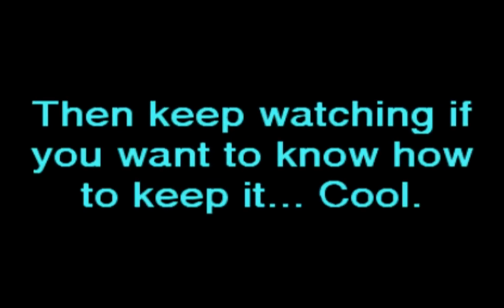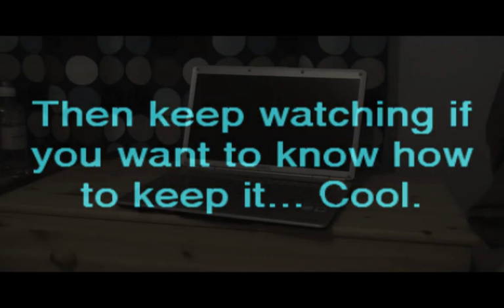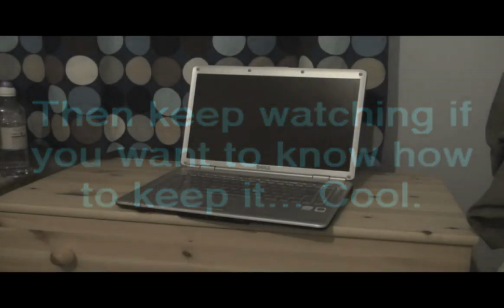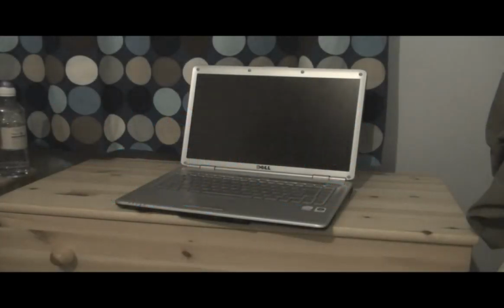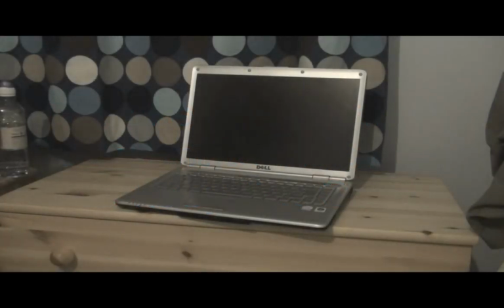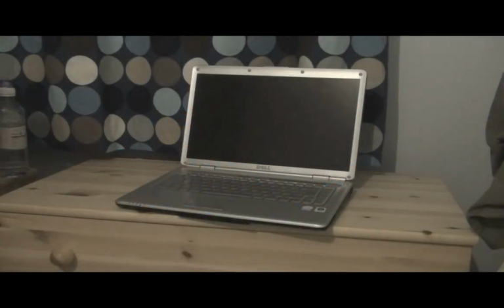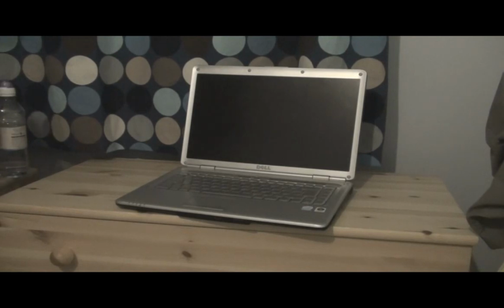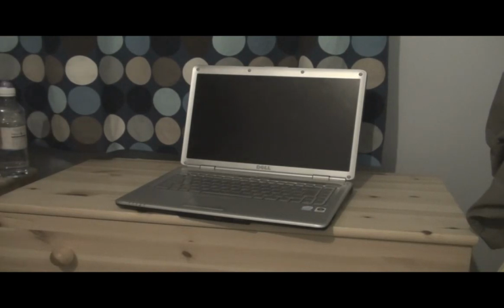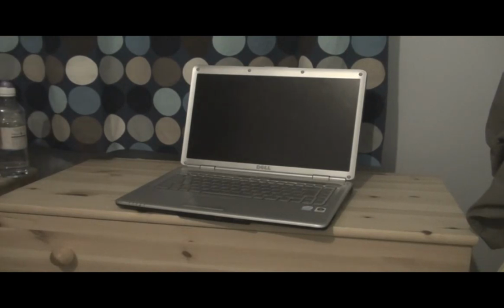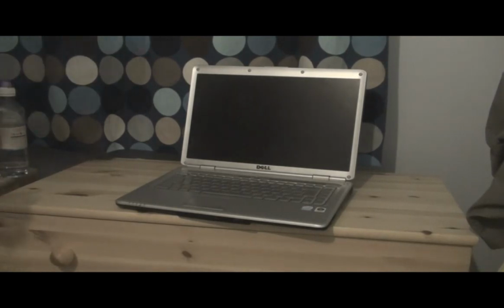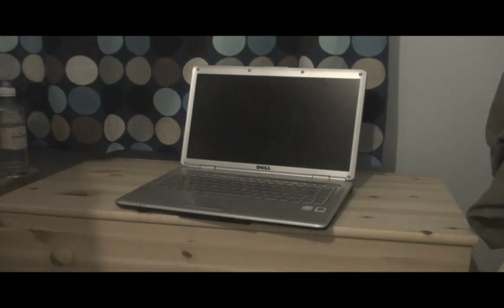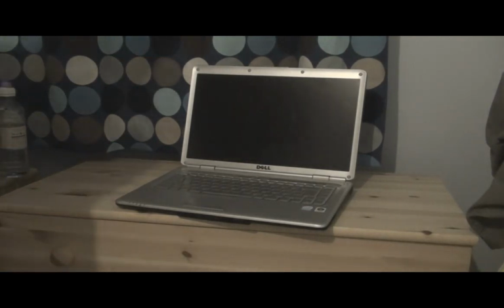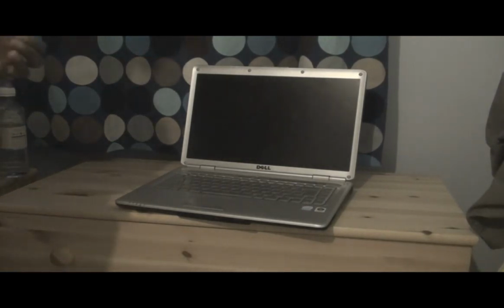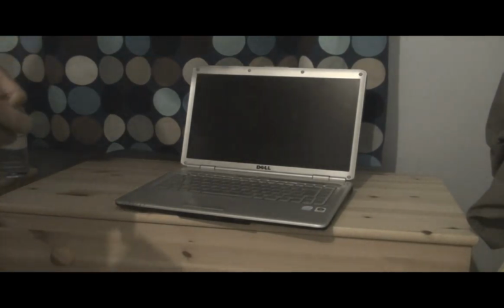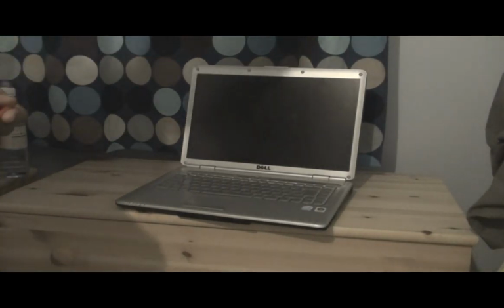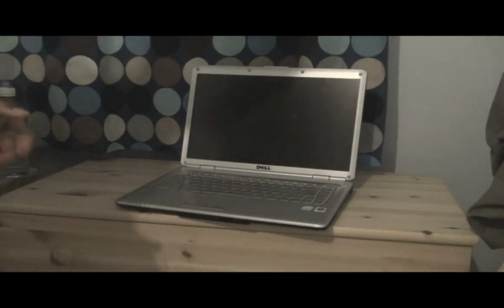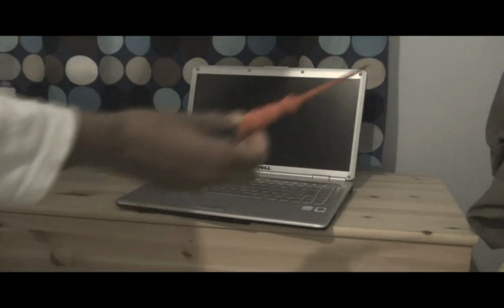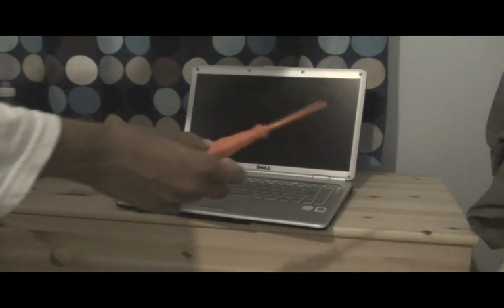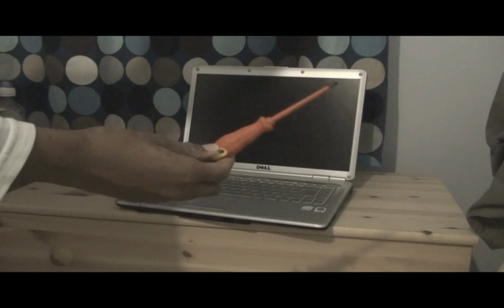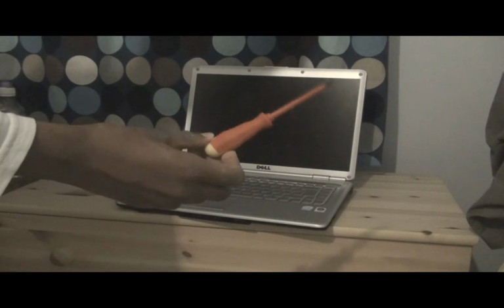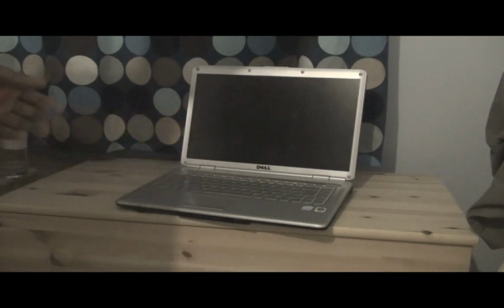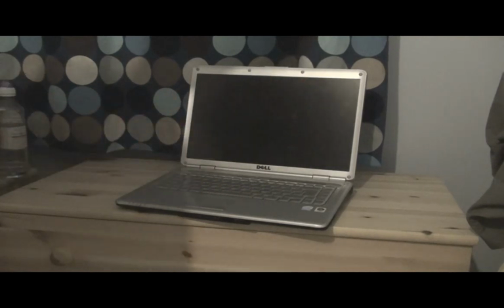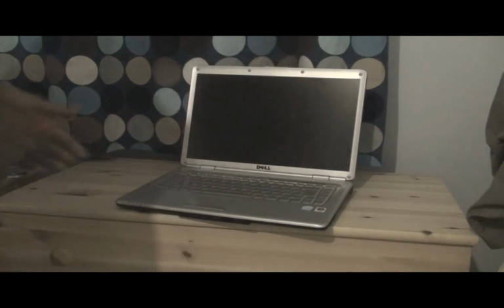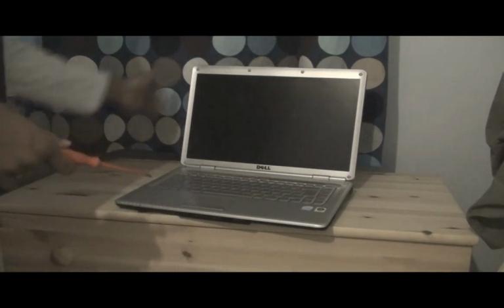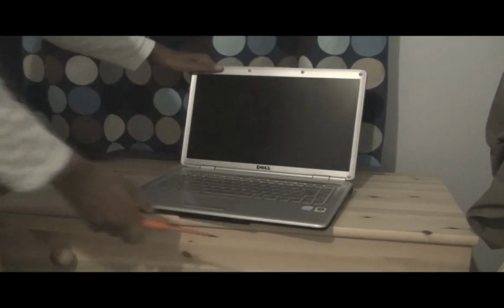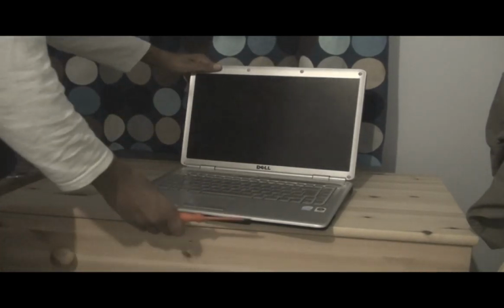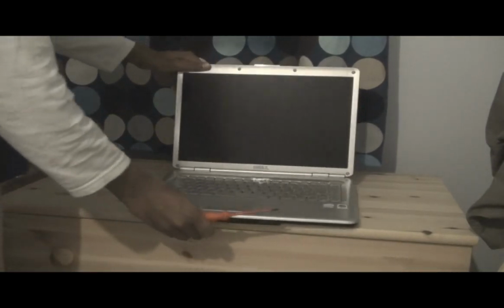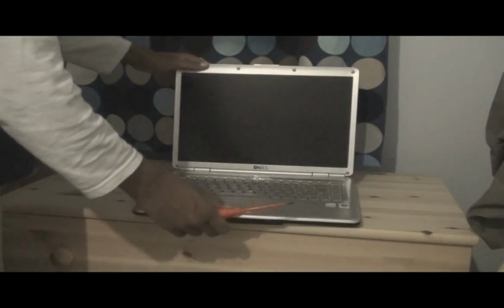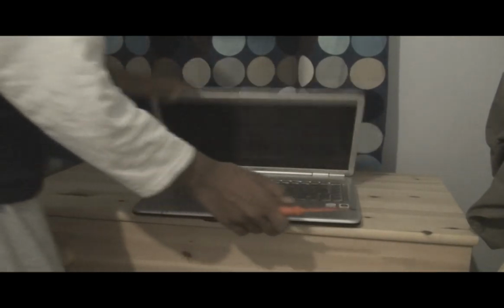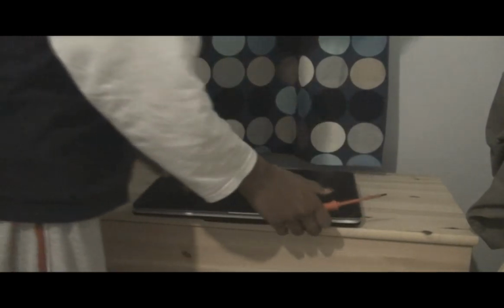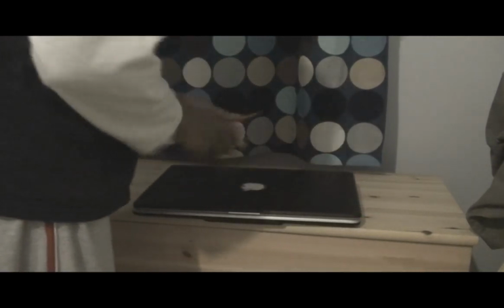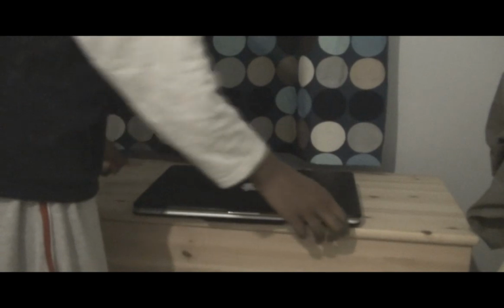Hello and welcome to our second video on how to open a Dell Inspiron. Before this, all you're going to need is a flip screwdriver. So first of all, just turn it off and take the battery out again.